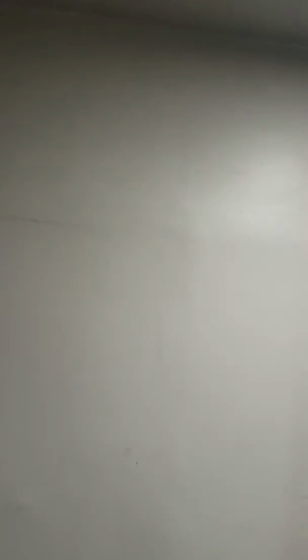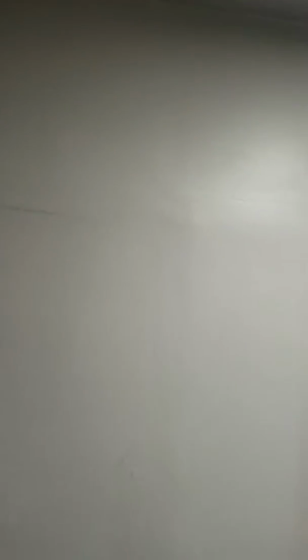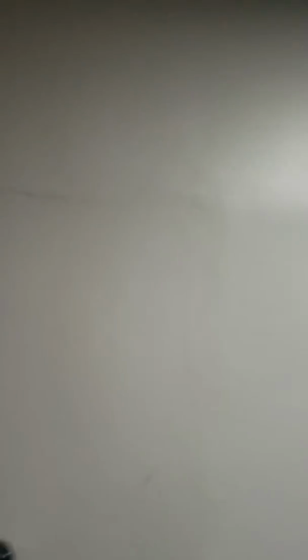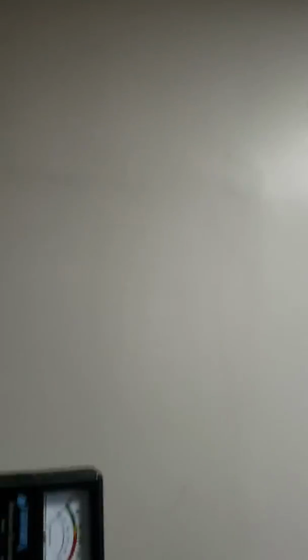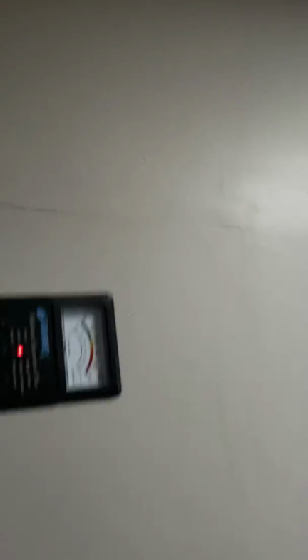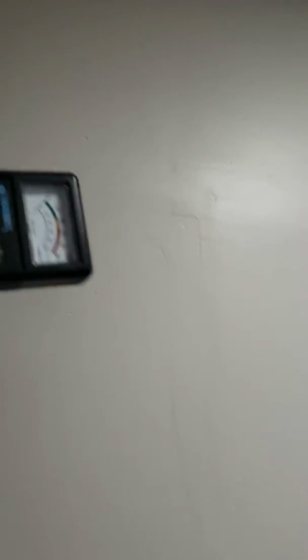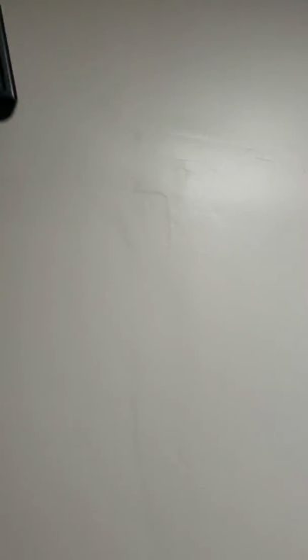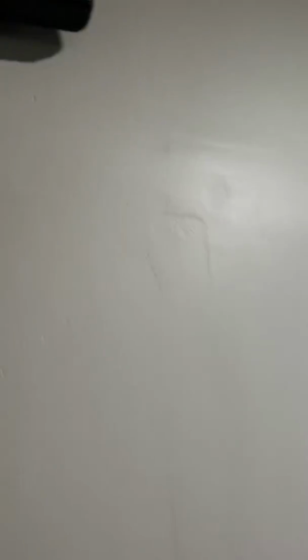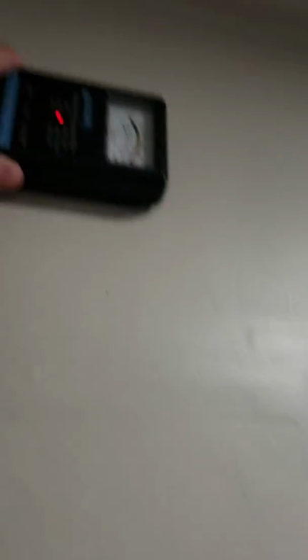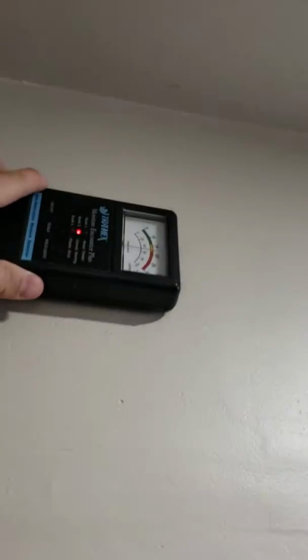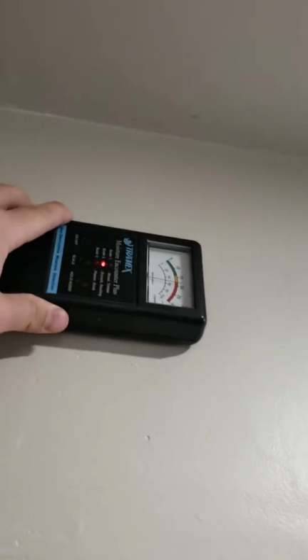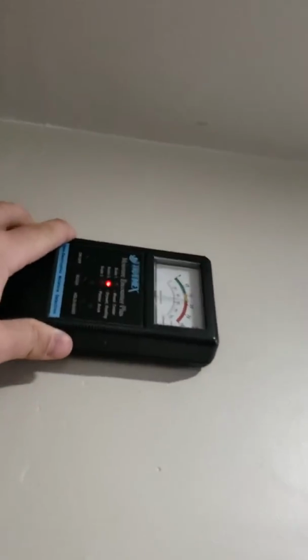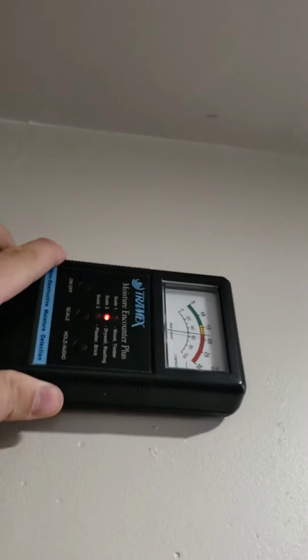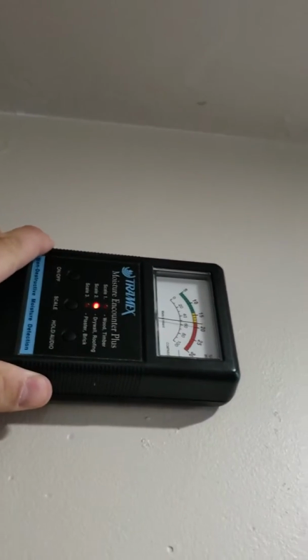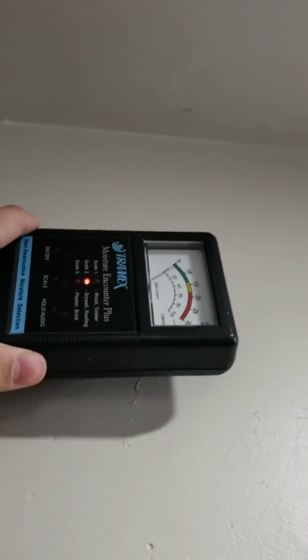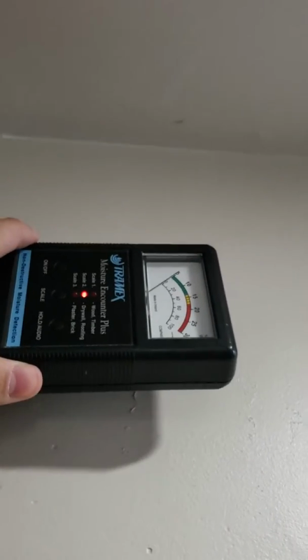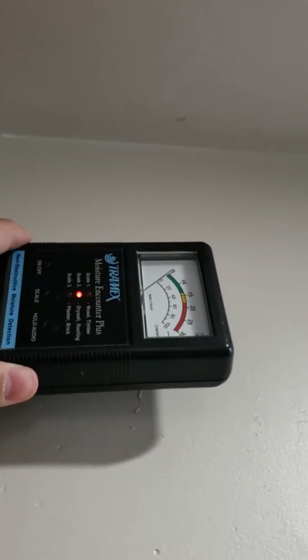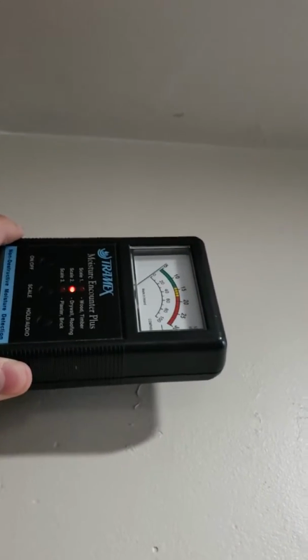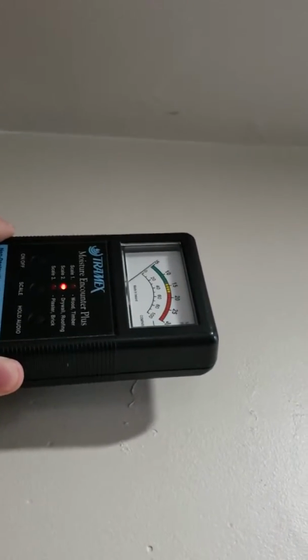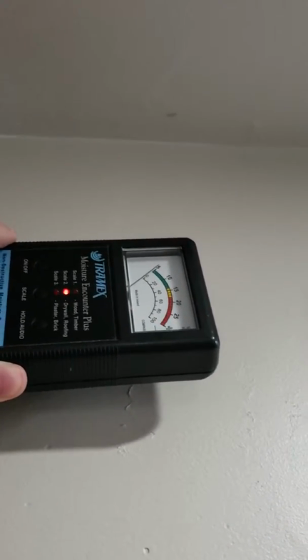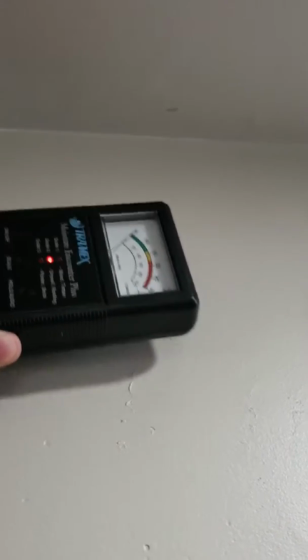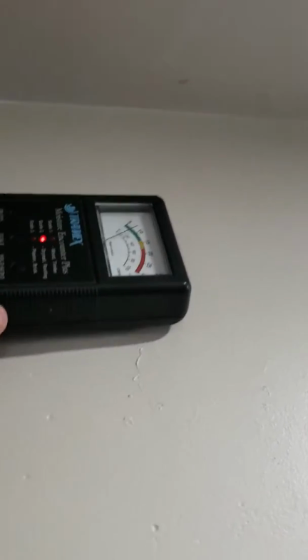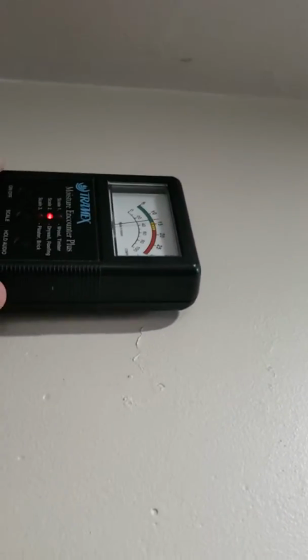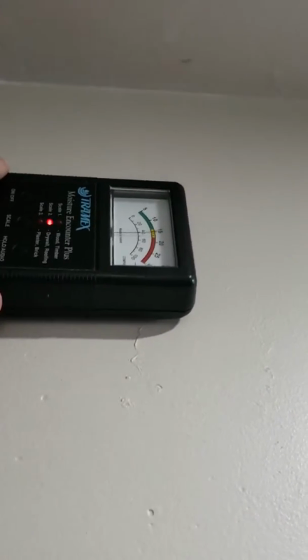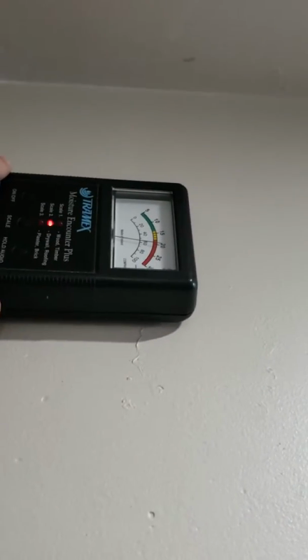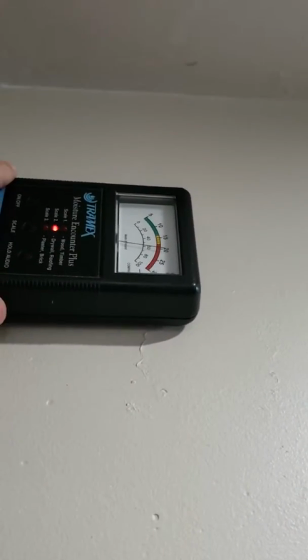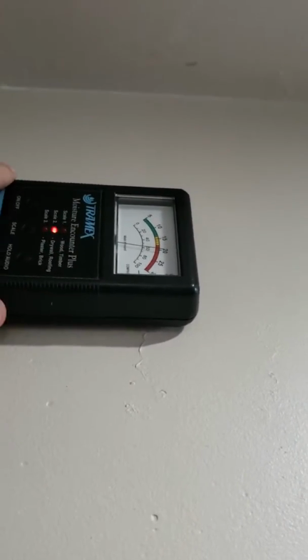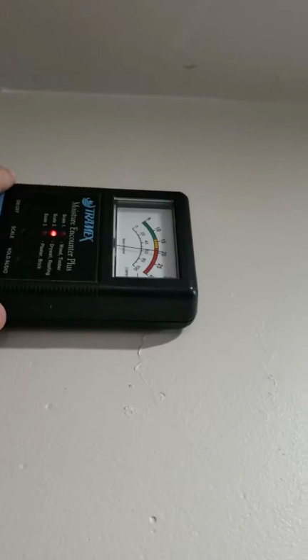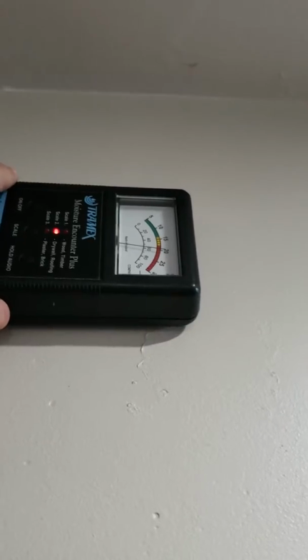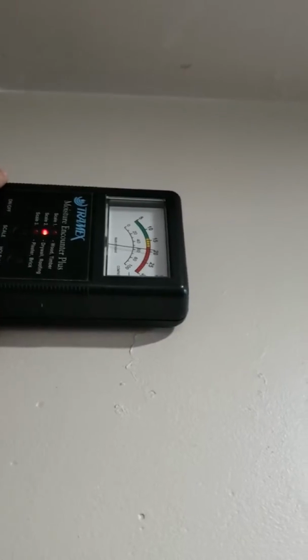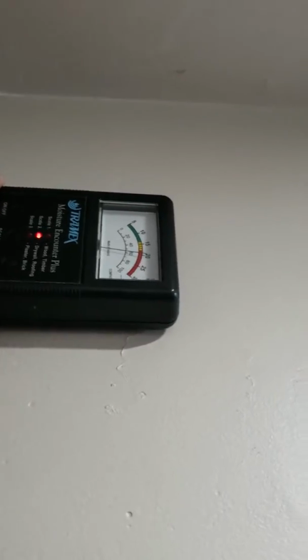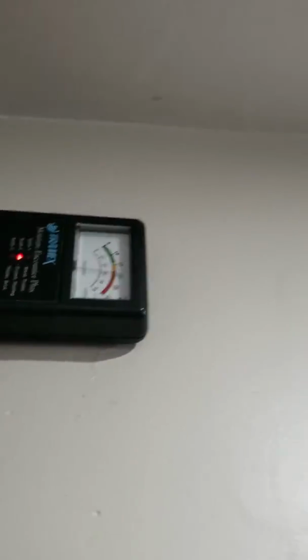You can see it will also pick up water that ran down the wall. See there — when it's not on the wall it's at zero, but placed on the wall you can see that there is some moisture content there.